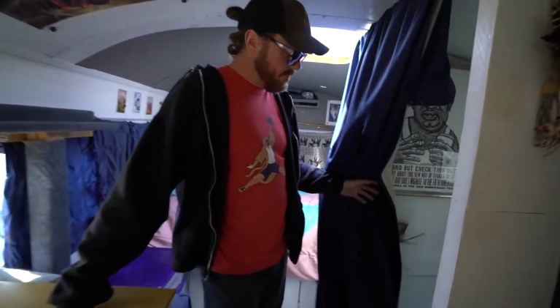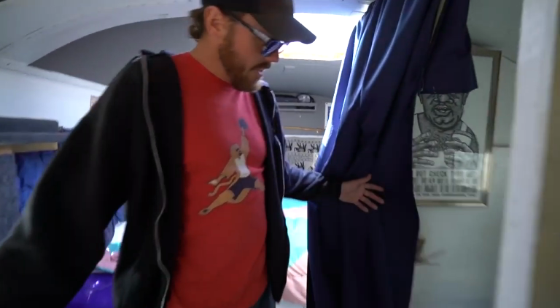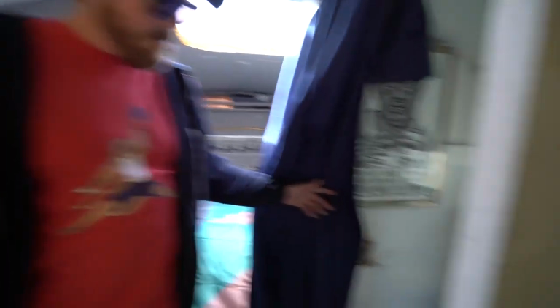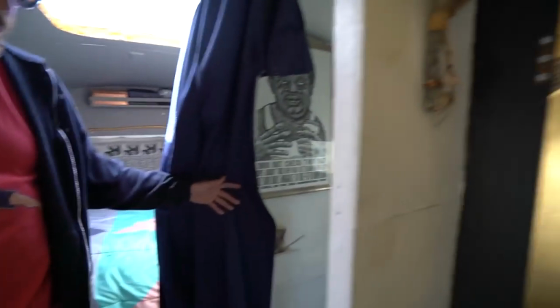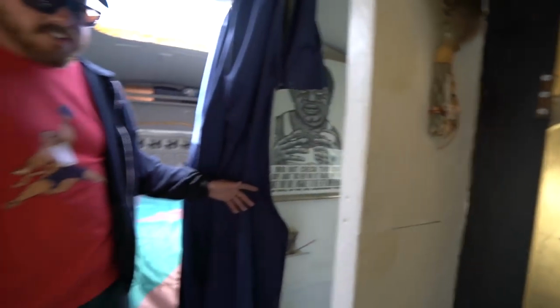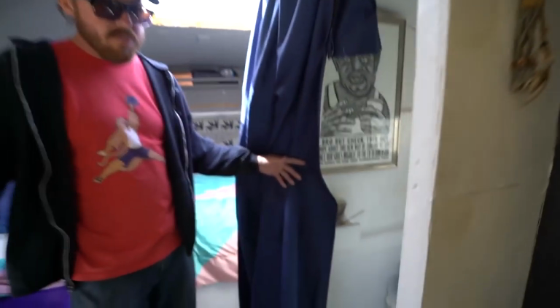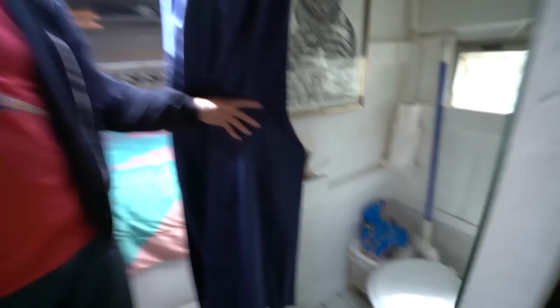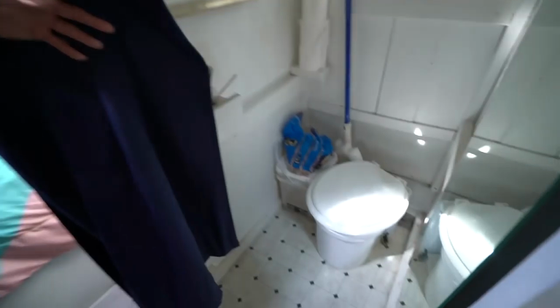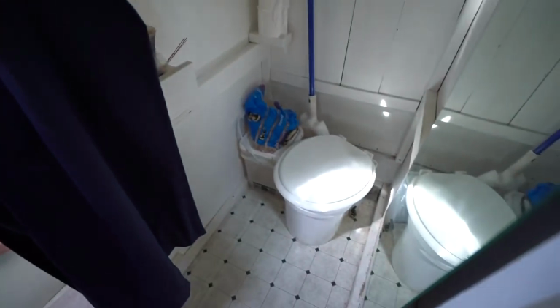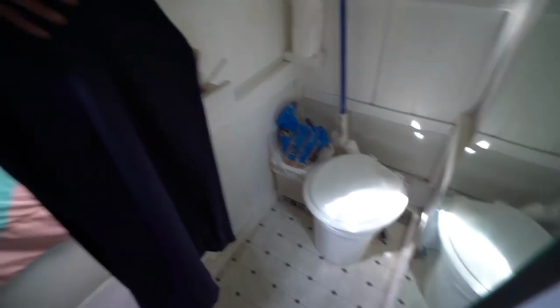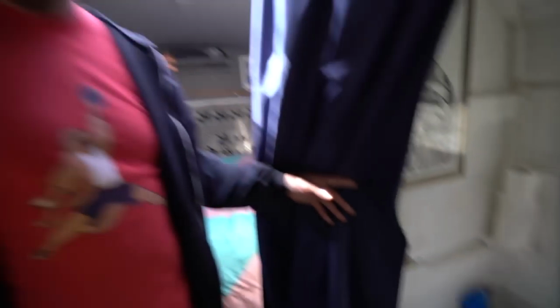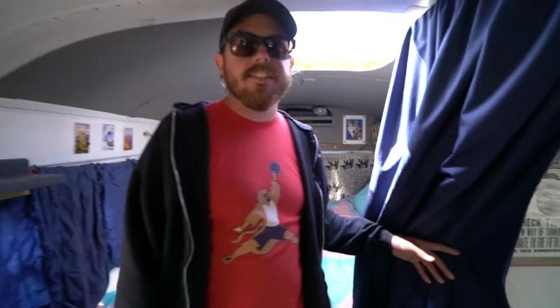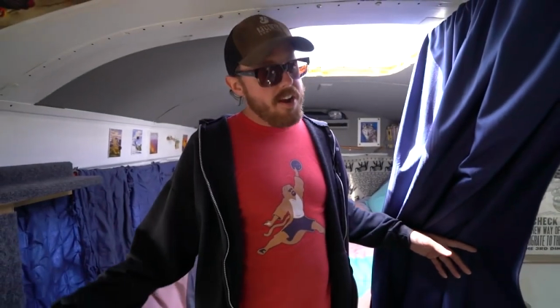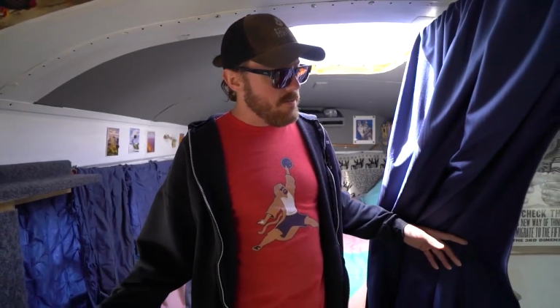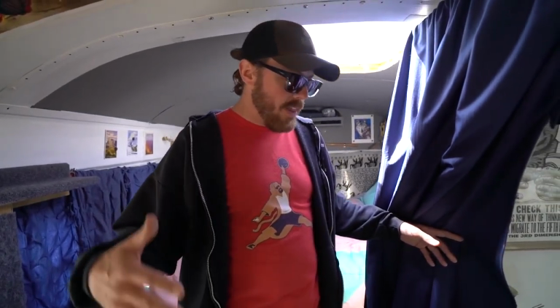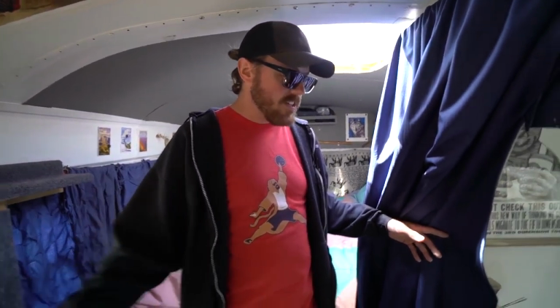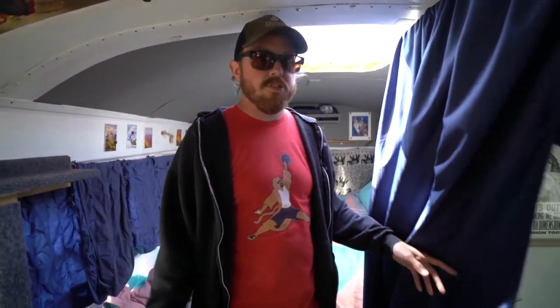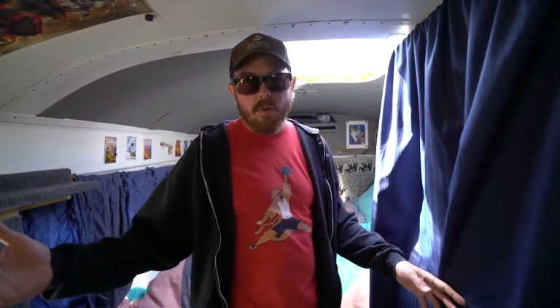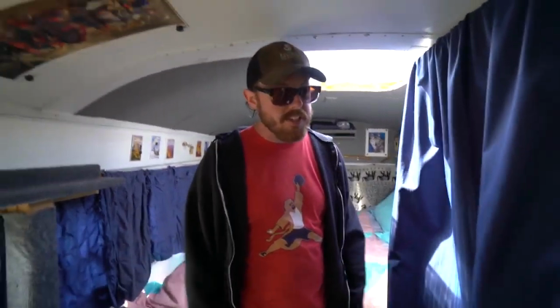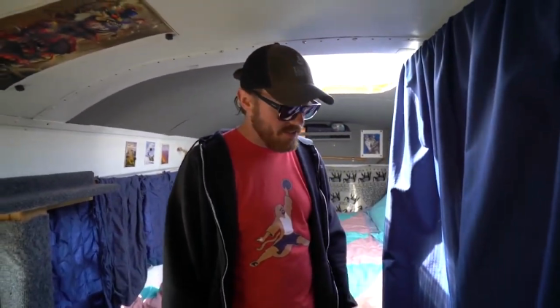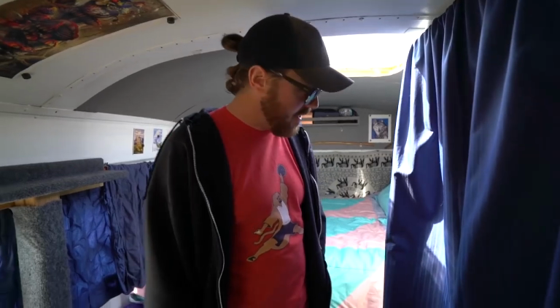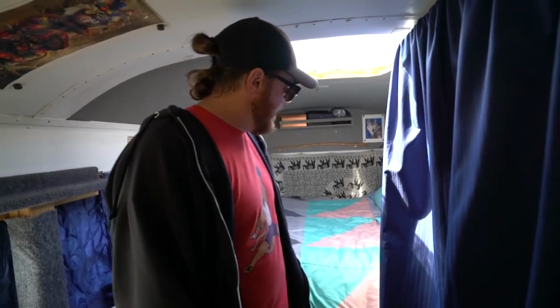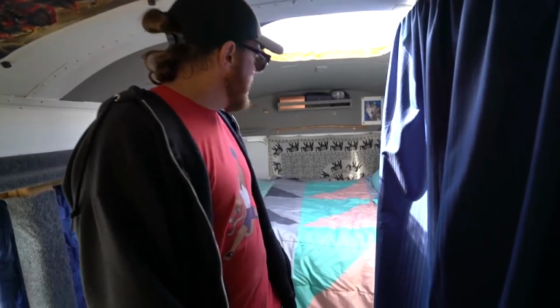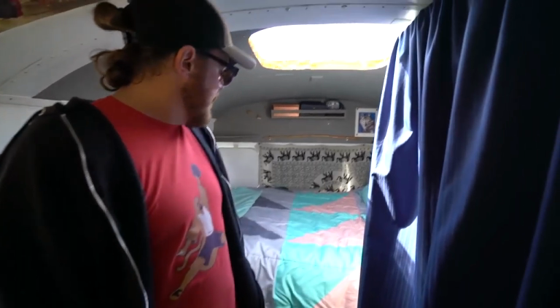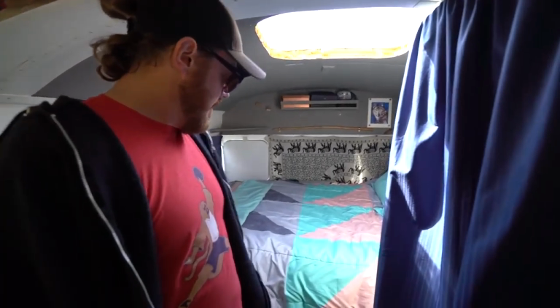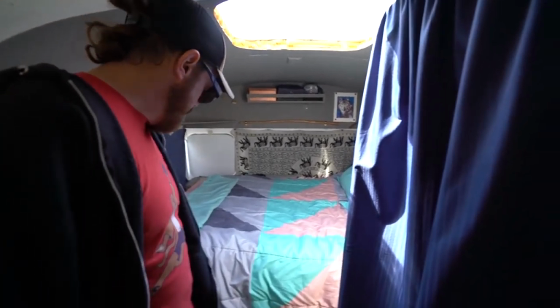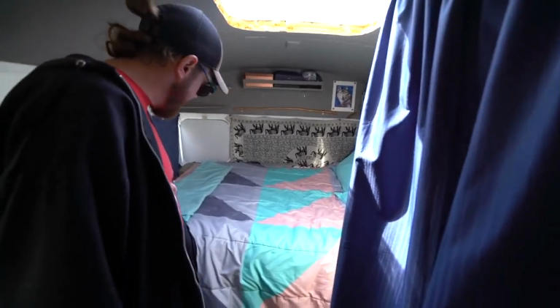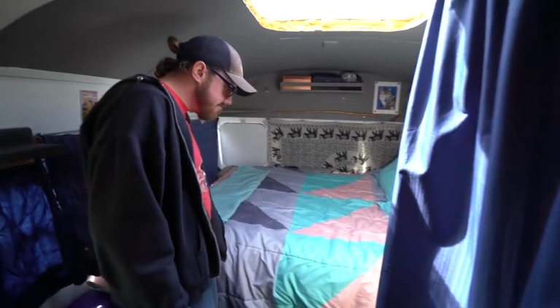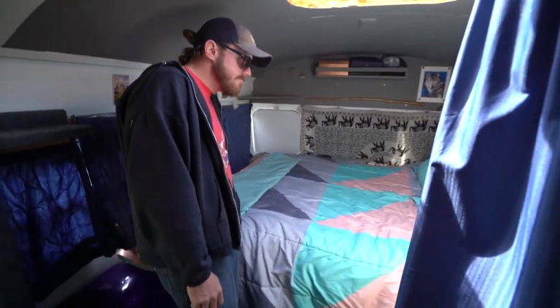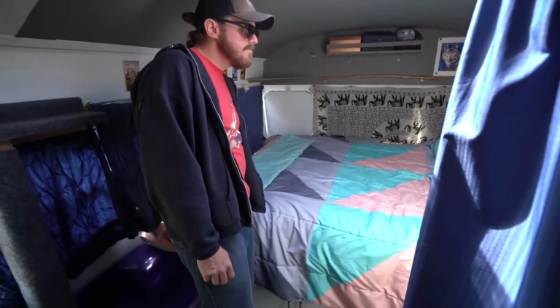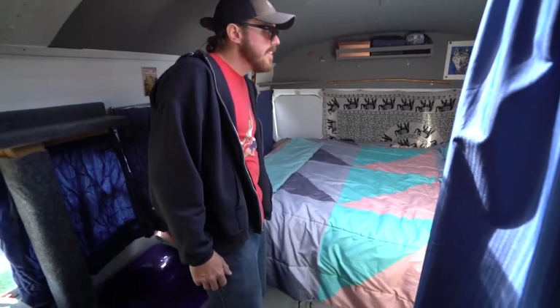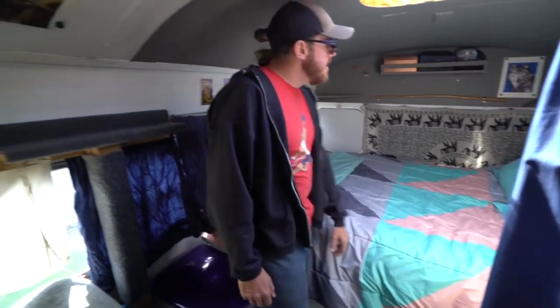They didn't want to have to do a lot of work with propane tanks and gray water or black water tanks. They do have gray water, but that's about it. And there's their bed area. Very cool.